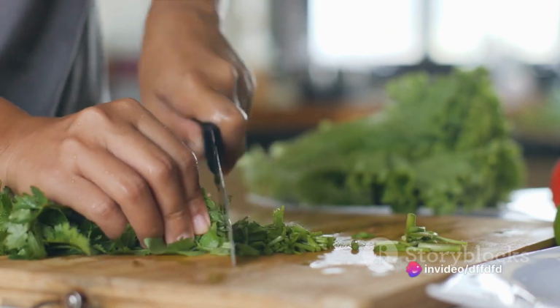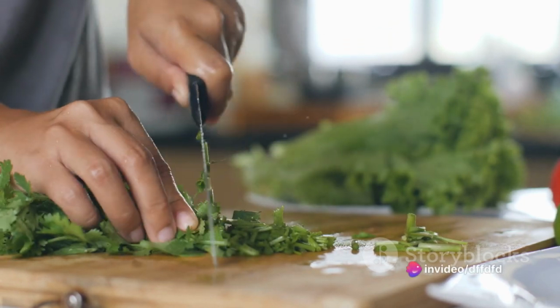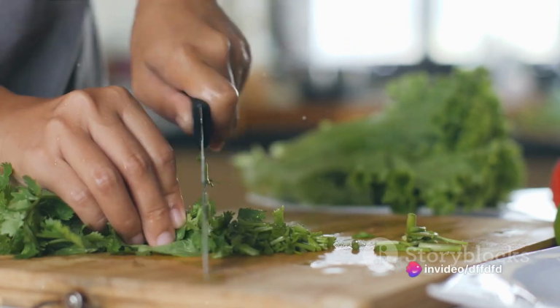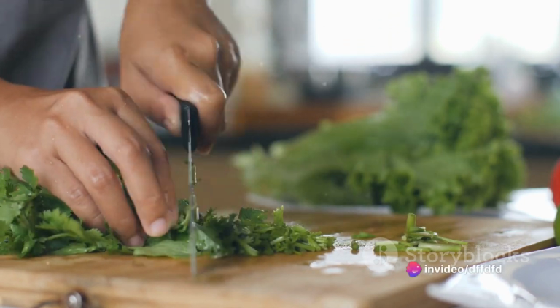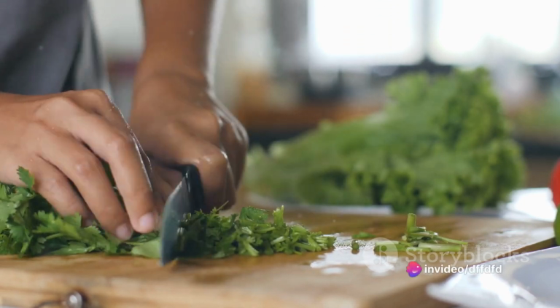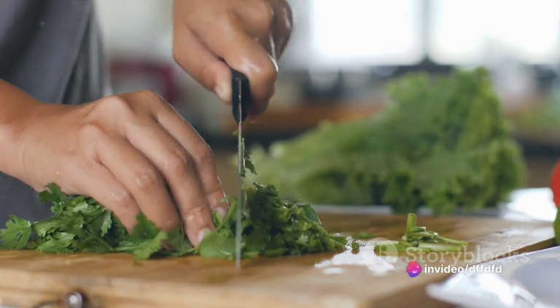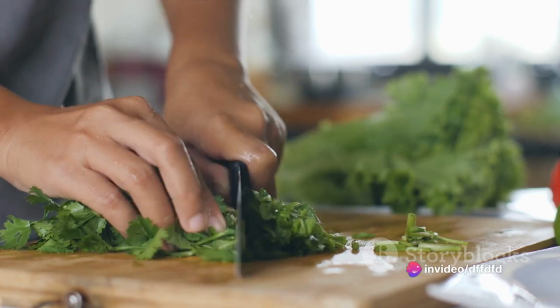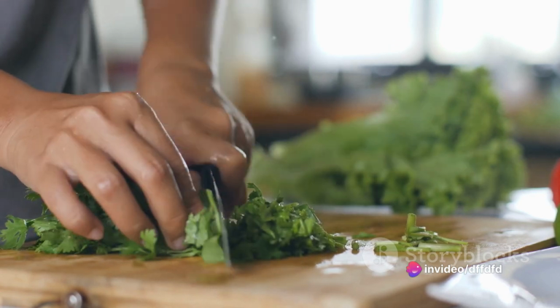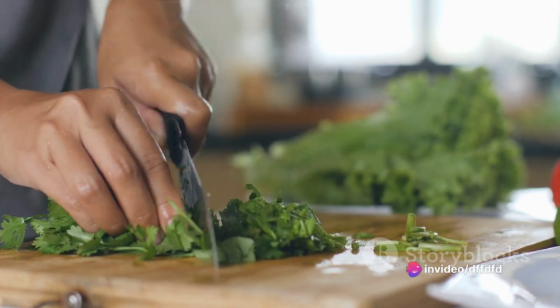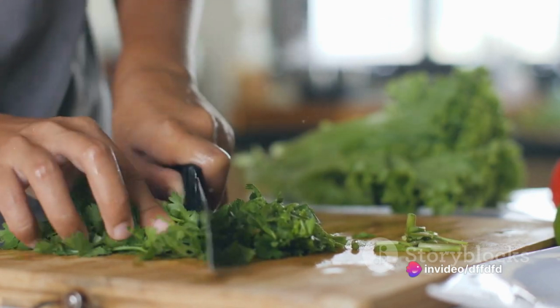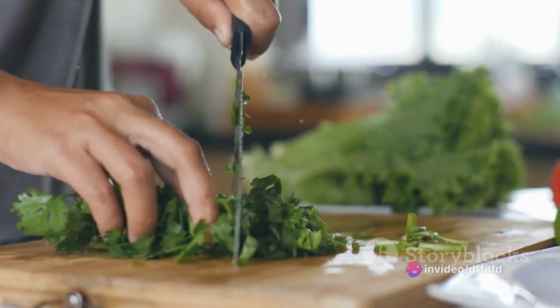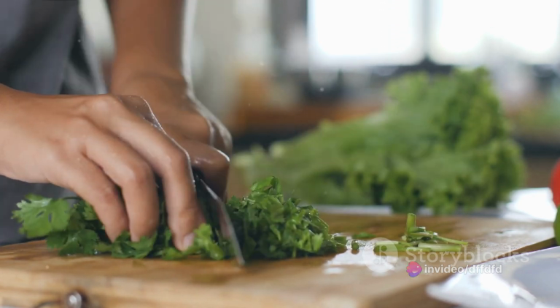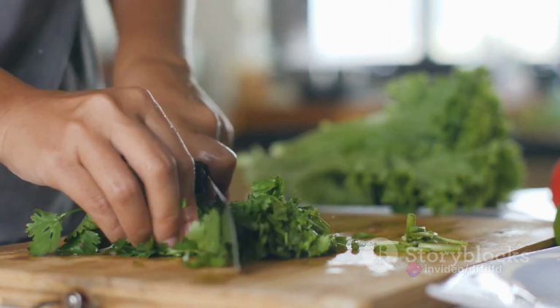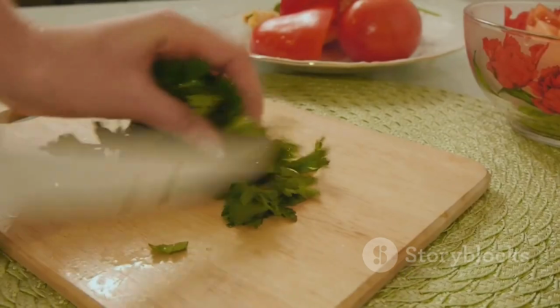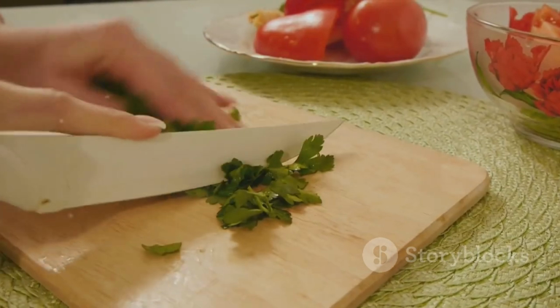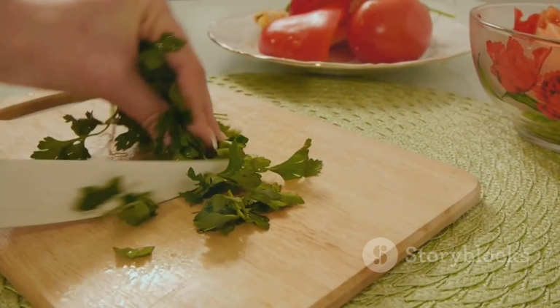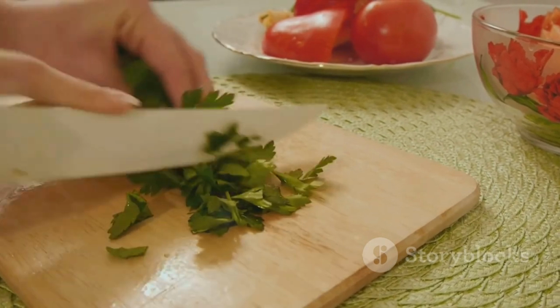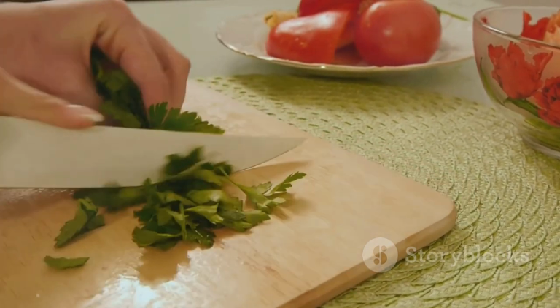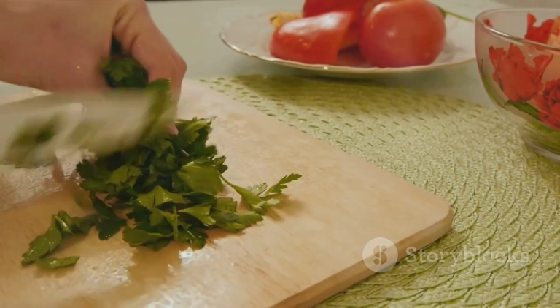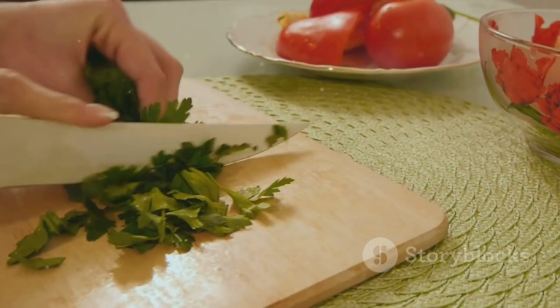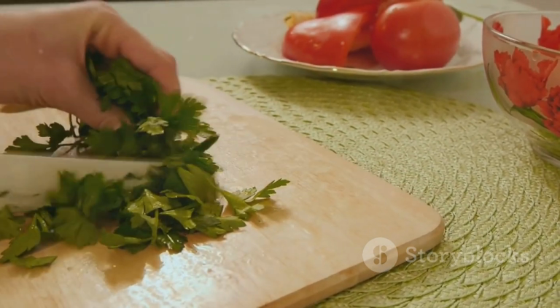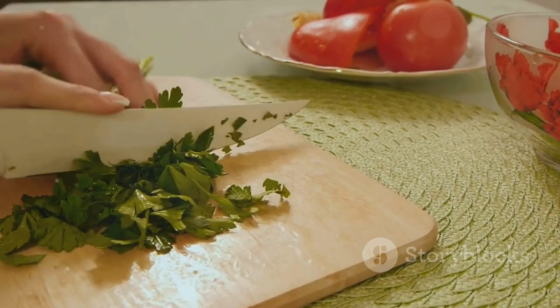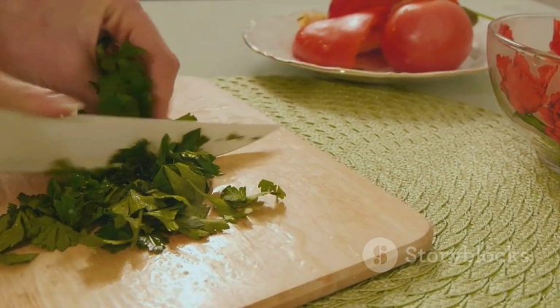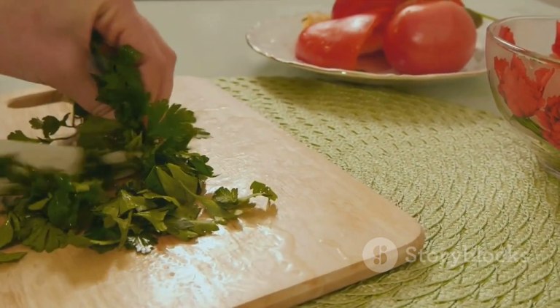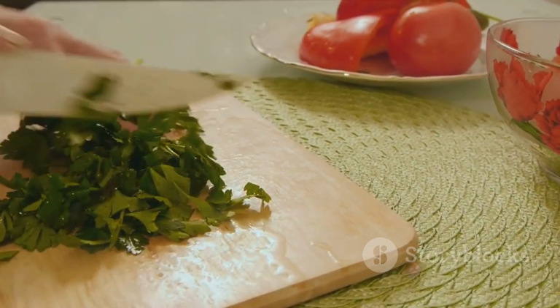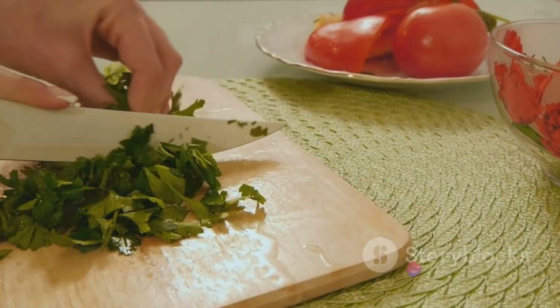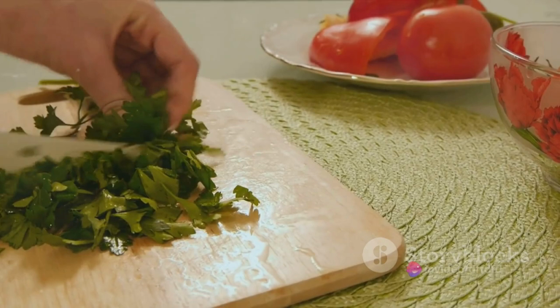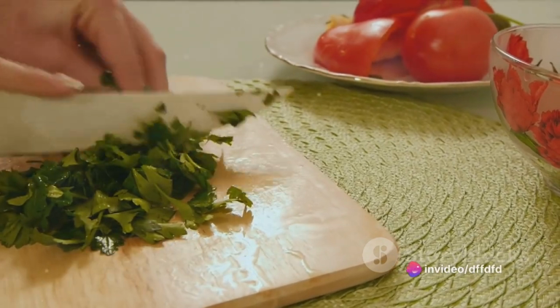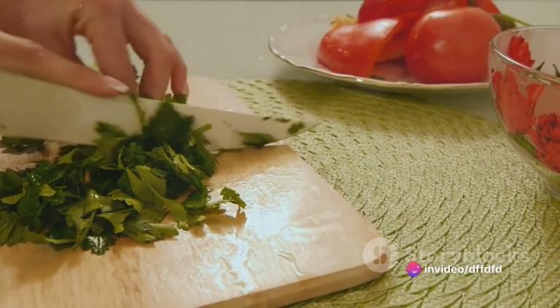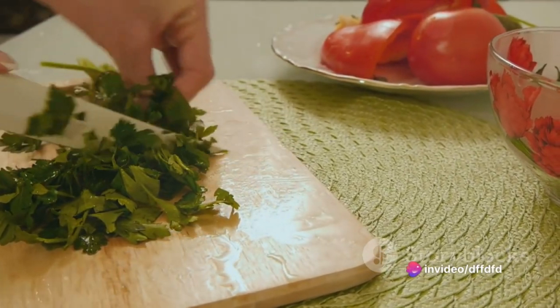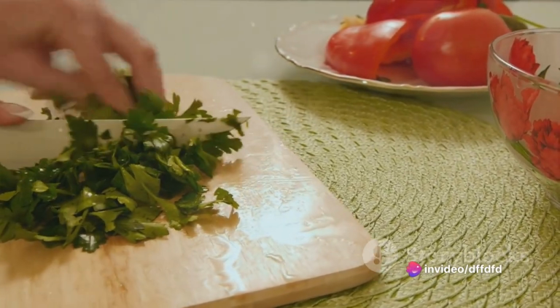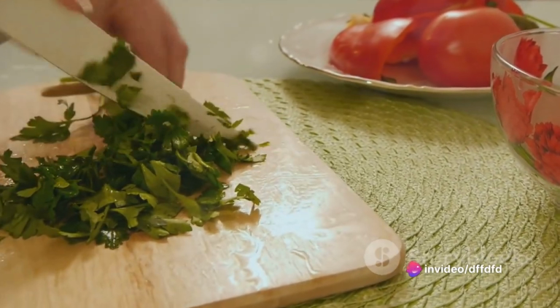Pour in your olive oil, and then pulse everything together until you get a coarse, chunky paste. Finally, chop your parsley and stir it into the tapenade. This adds a fresh, herbaceous note that cuts through the richness, and of course, a pop of vibrant green color.